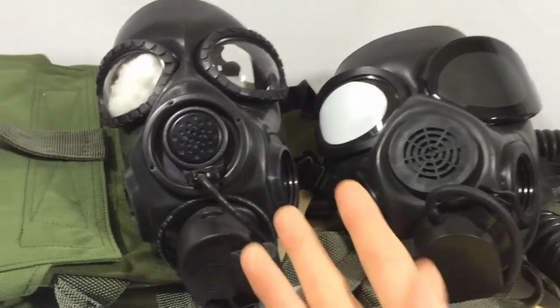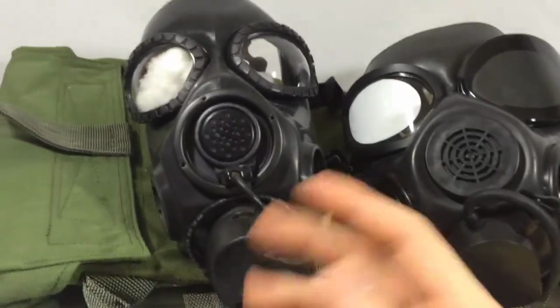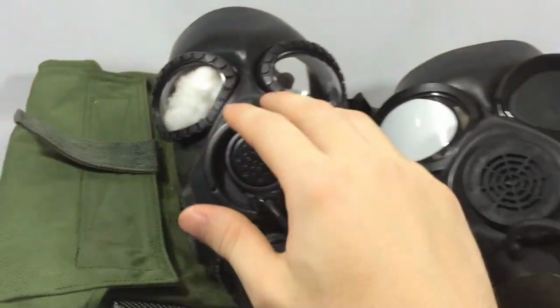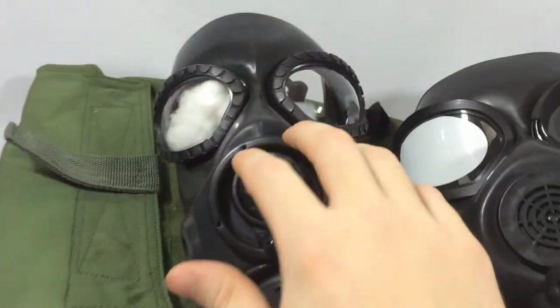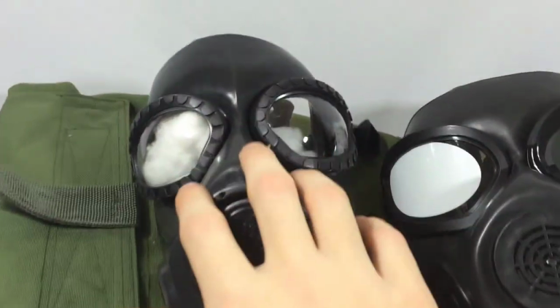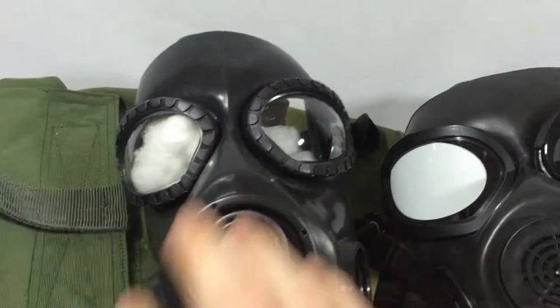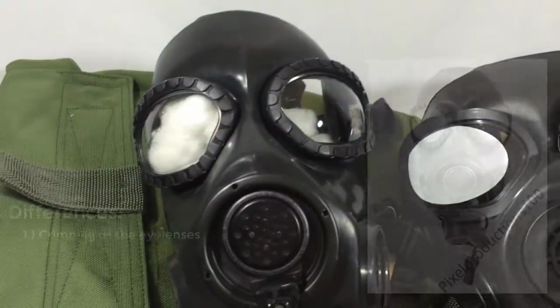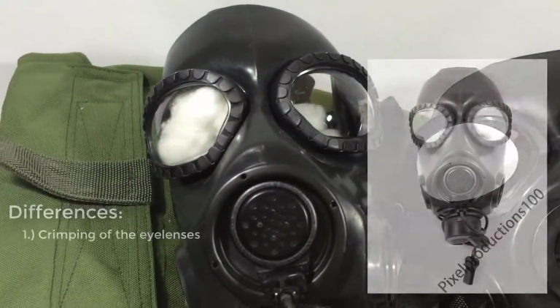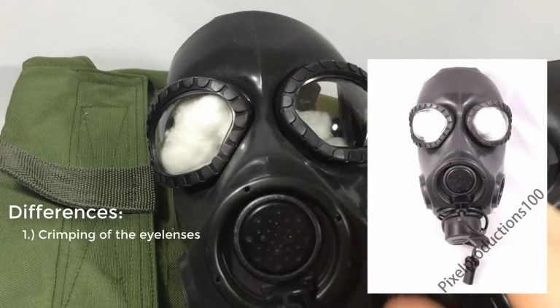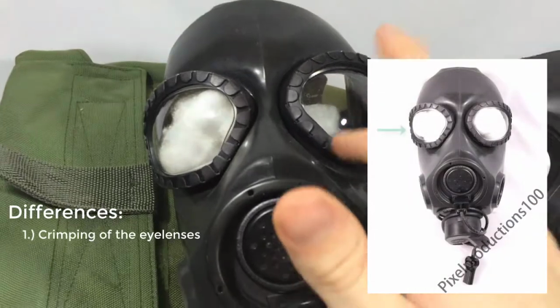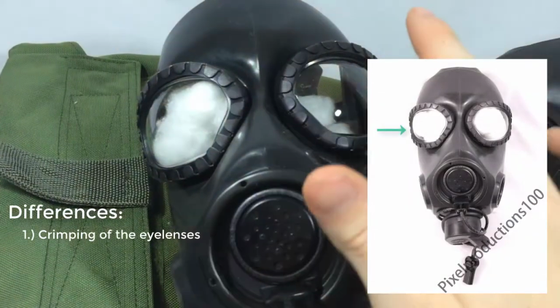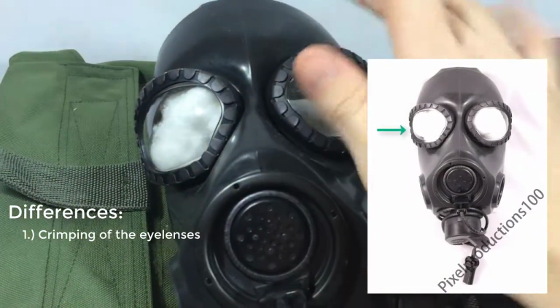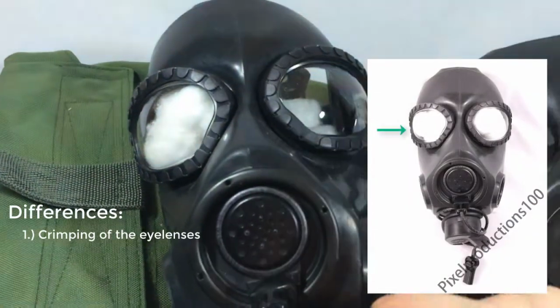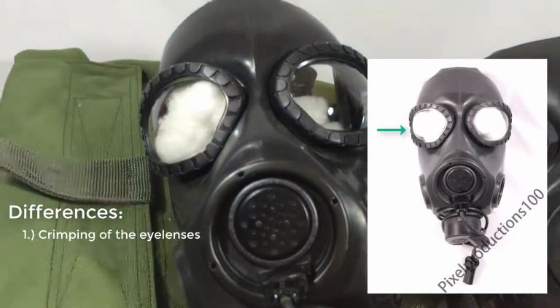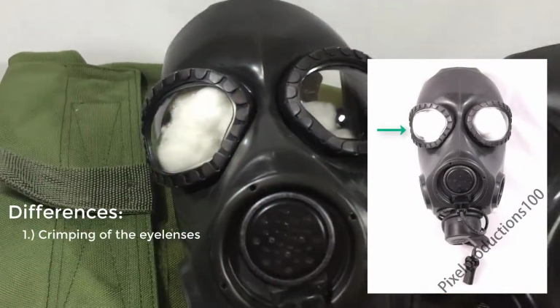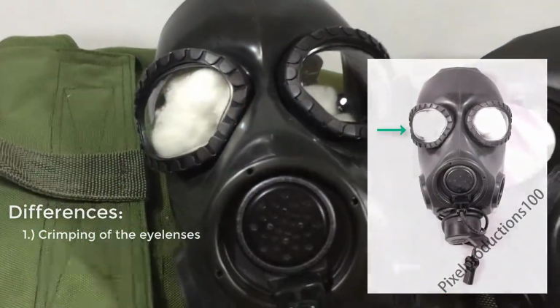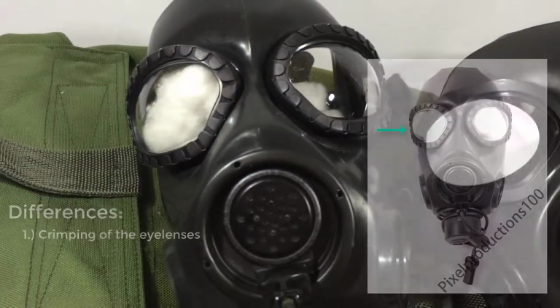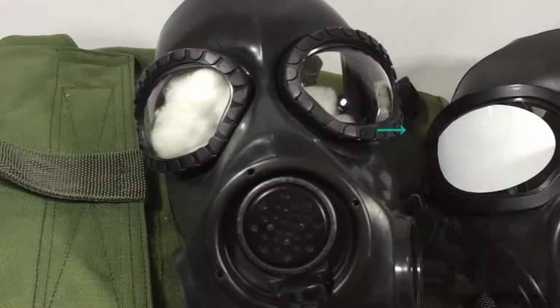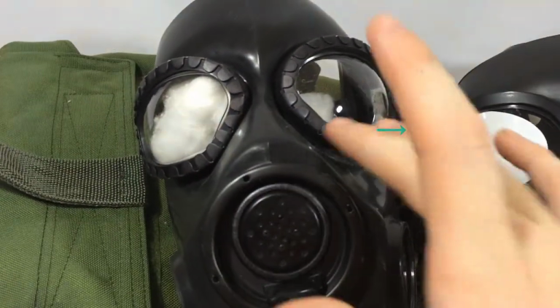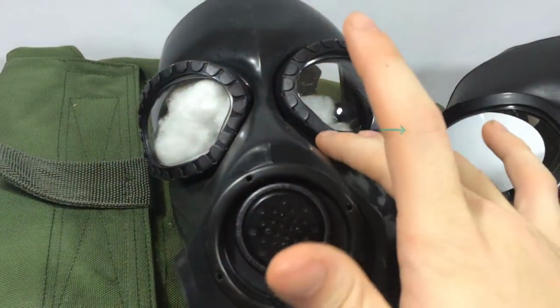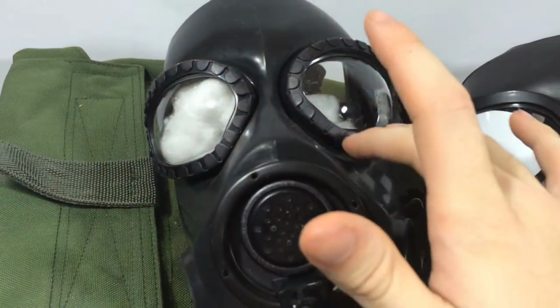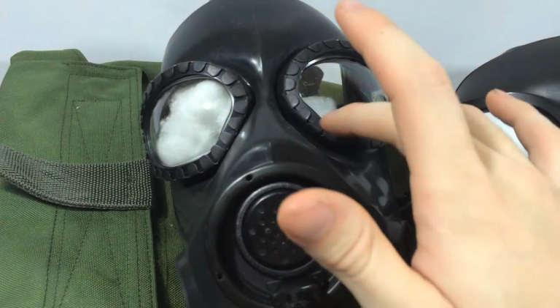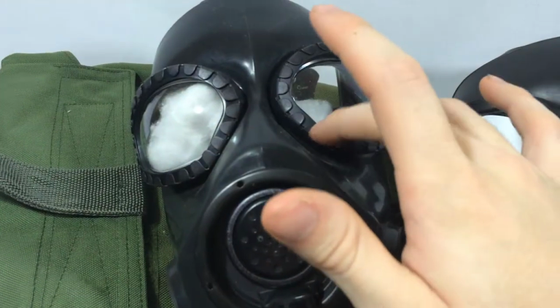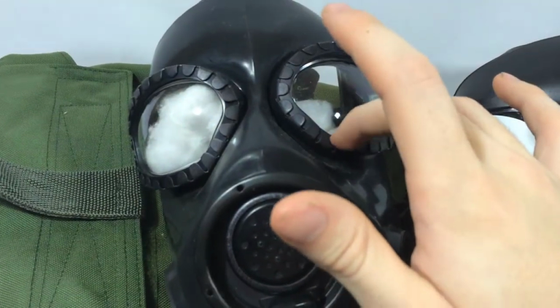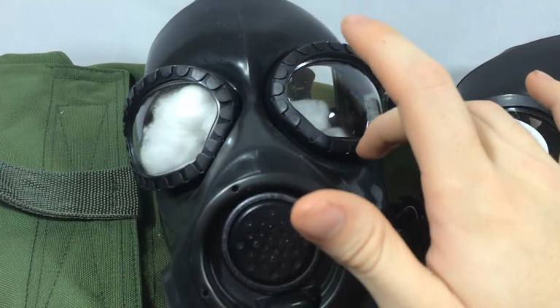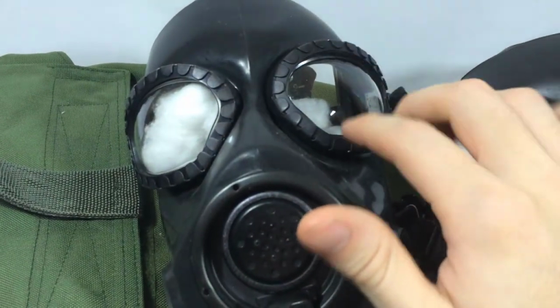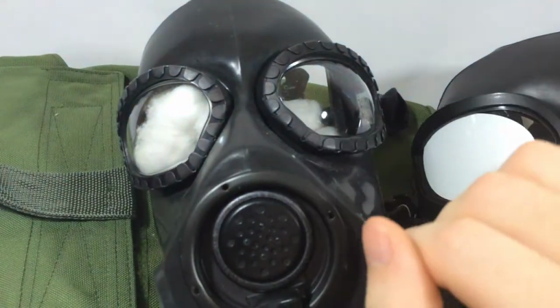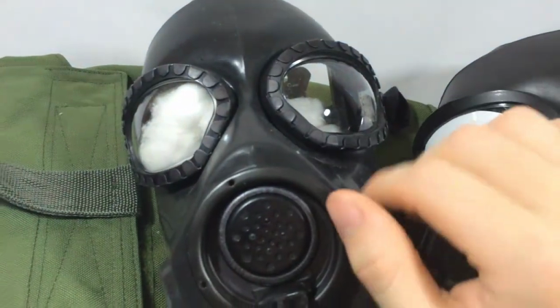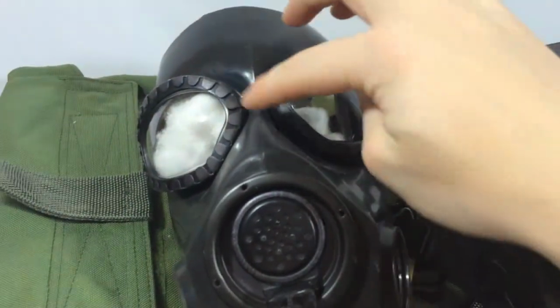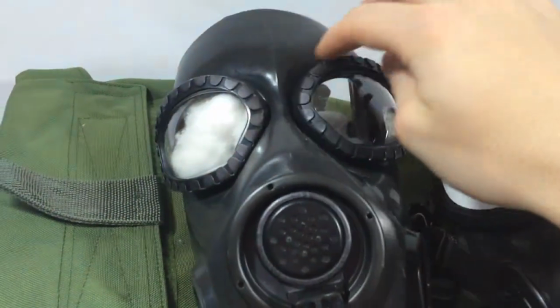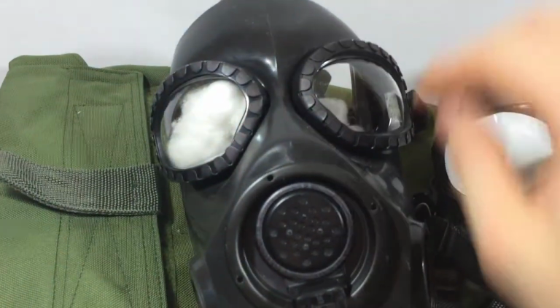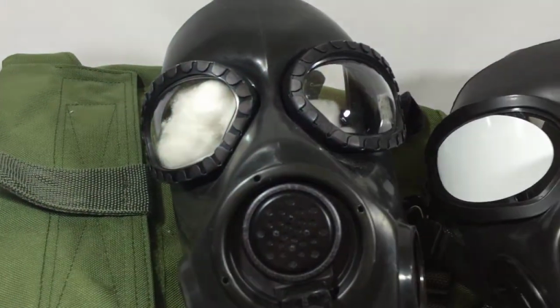On the XM44, the eye lenses crimping is different. They're similar to the XM40s, with the metal crimping on the outside and the full metal on the inside.